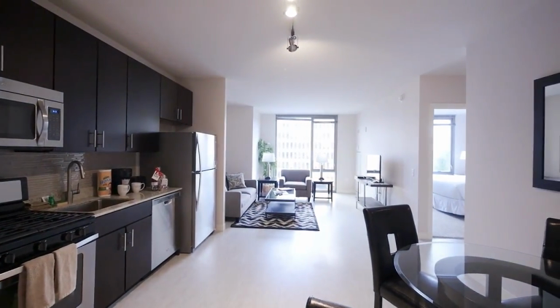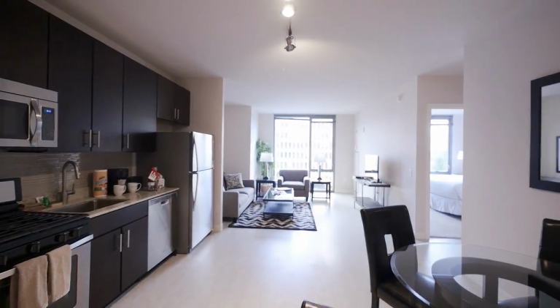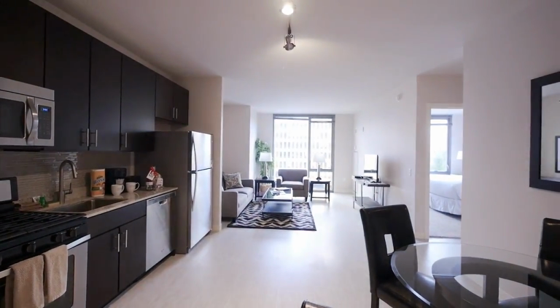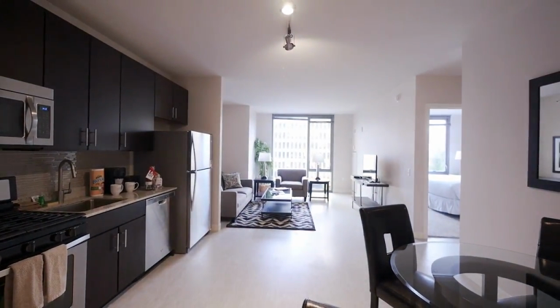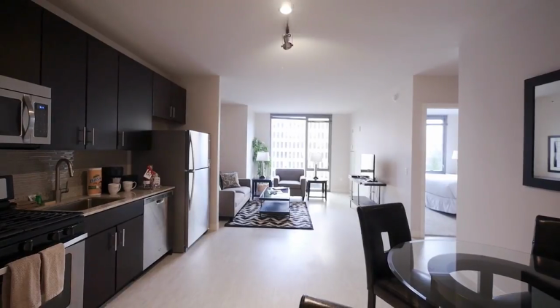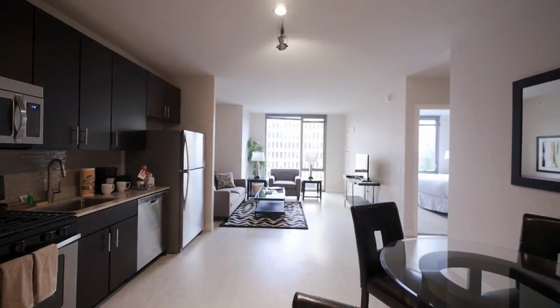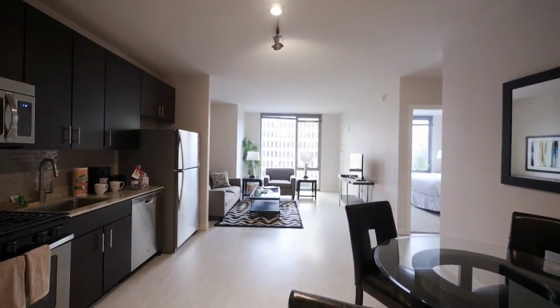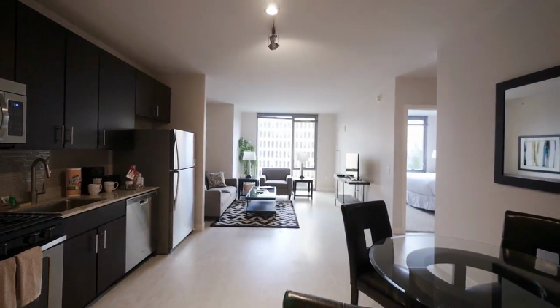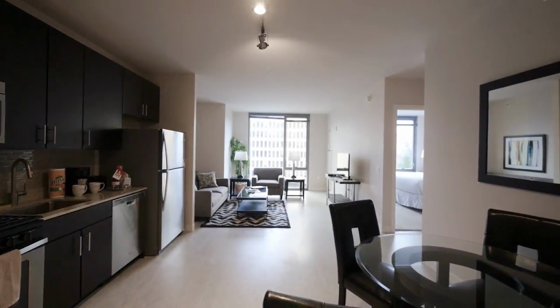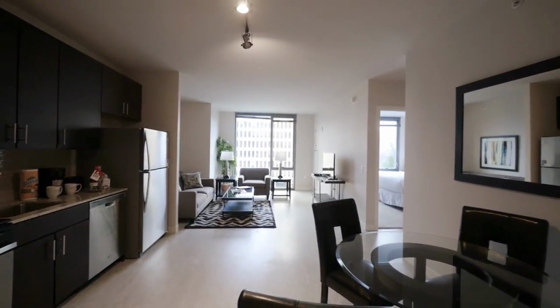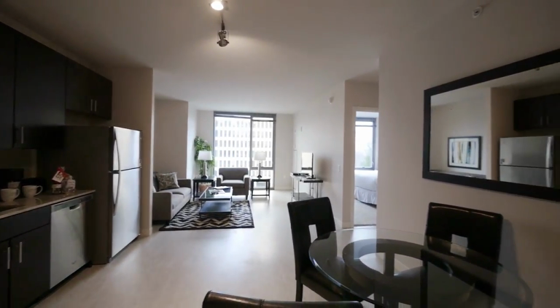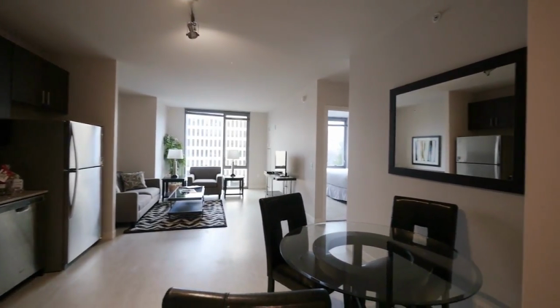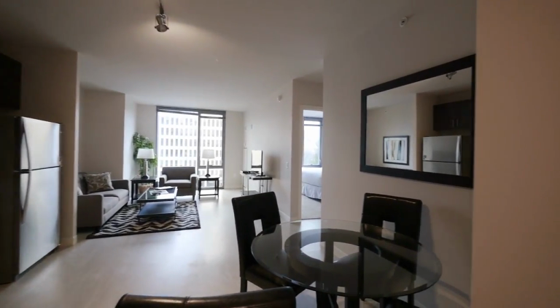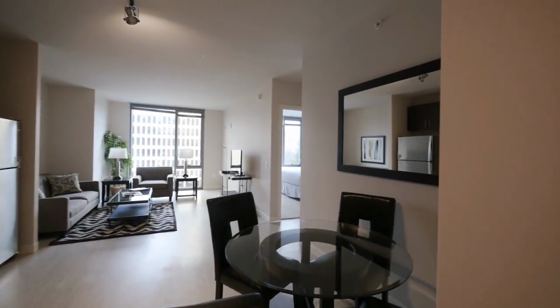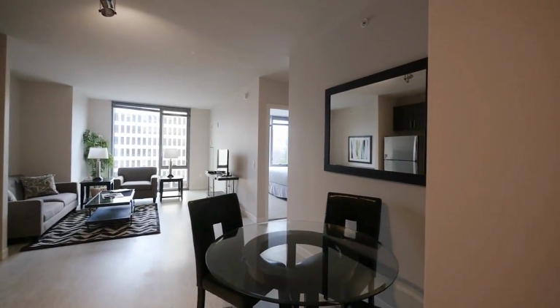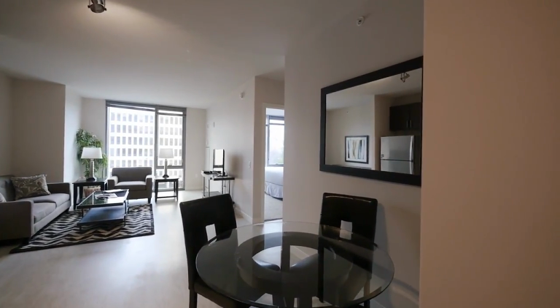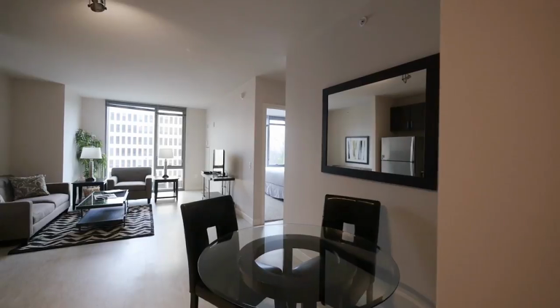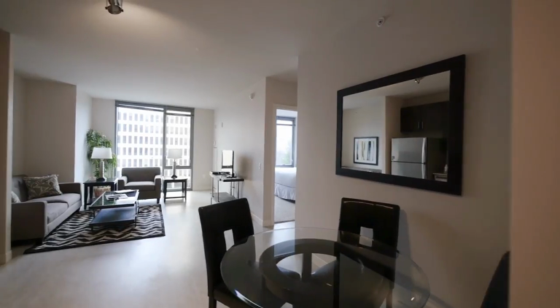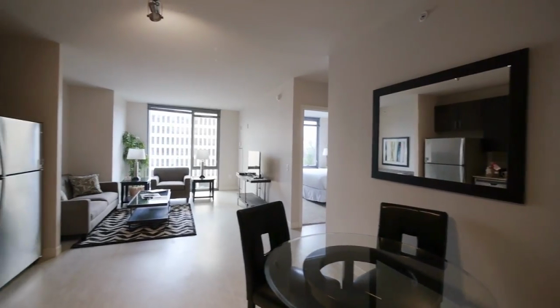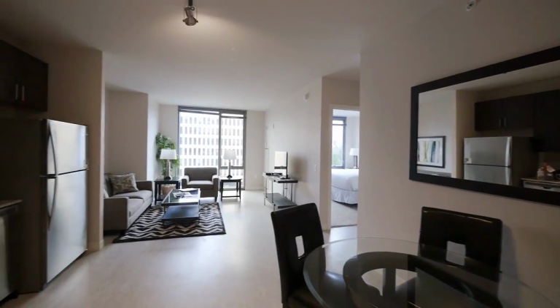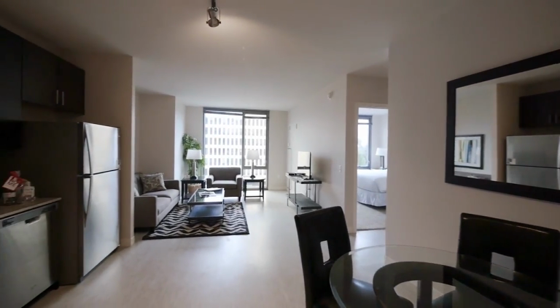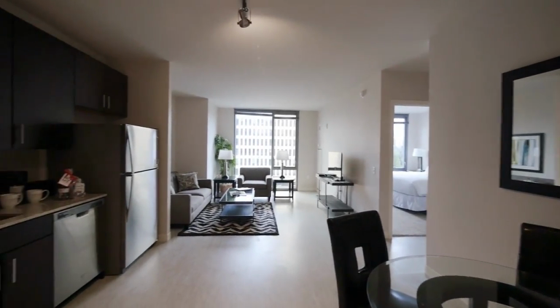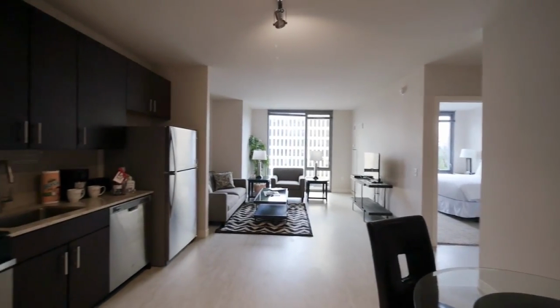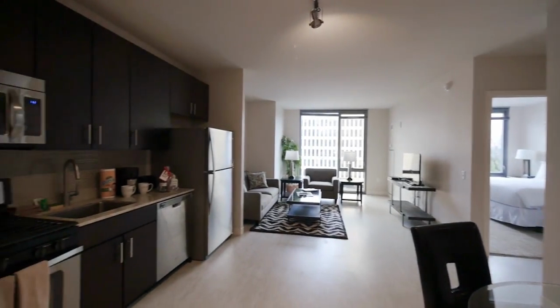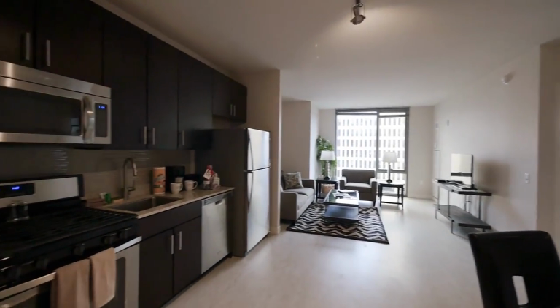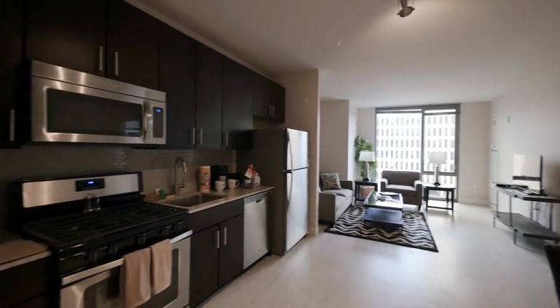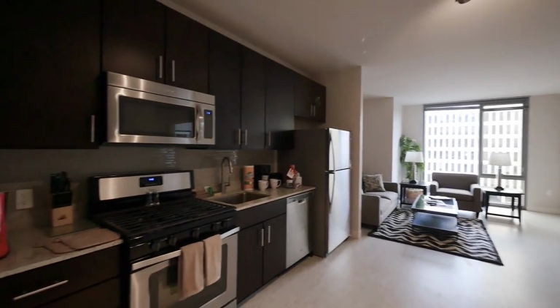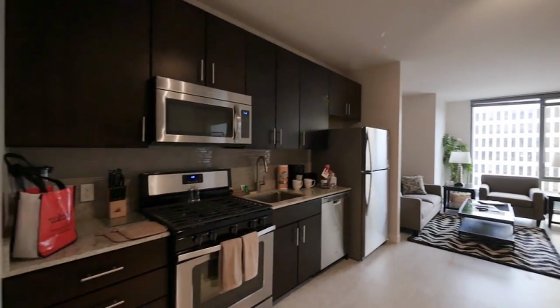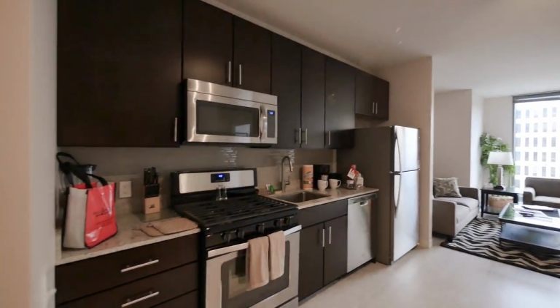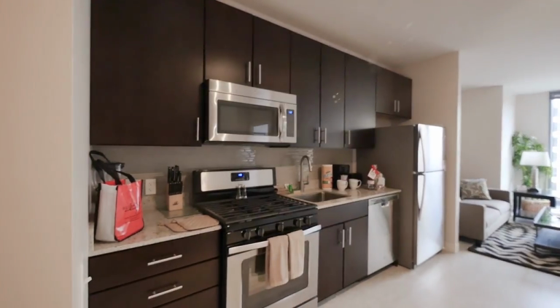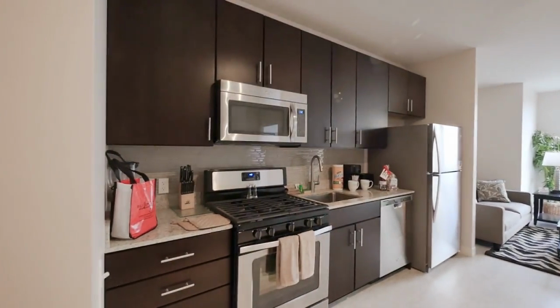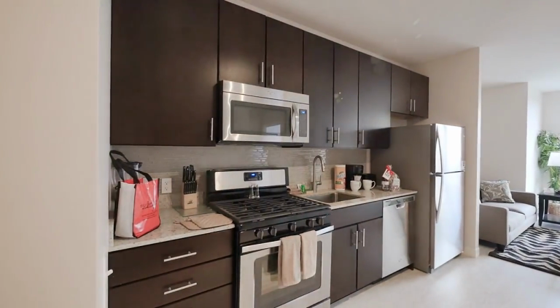You enter immediately into a great room open setup with dining area, living area, high ceilings, and a very functional and efficient kitchen.